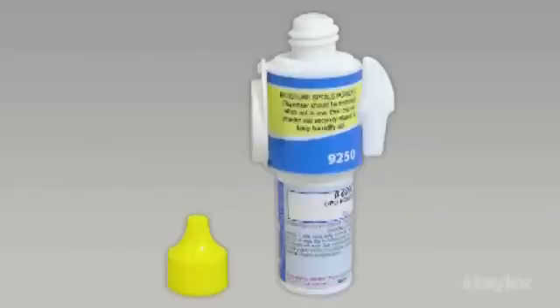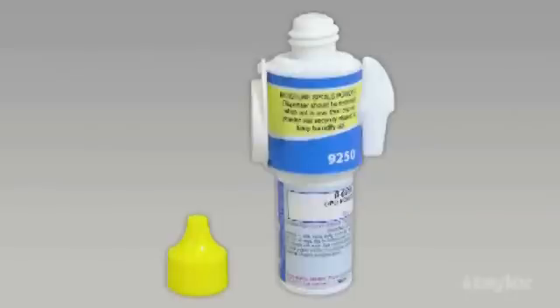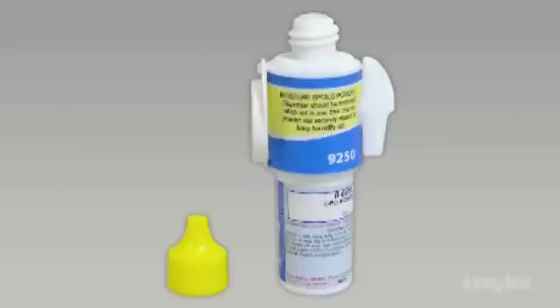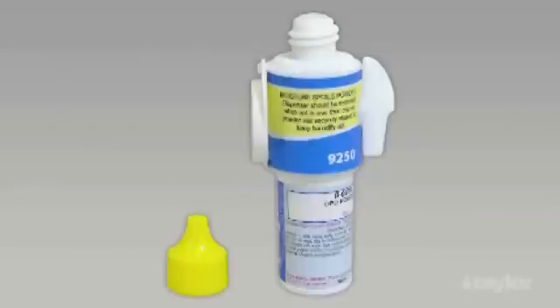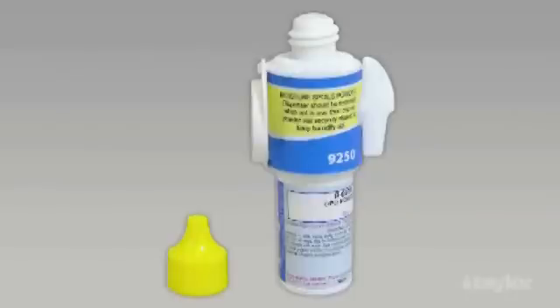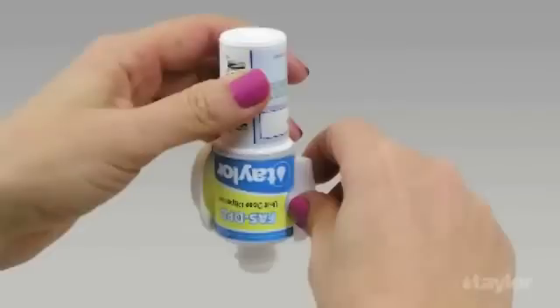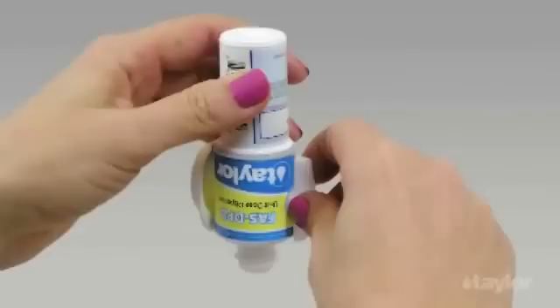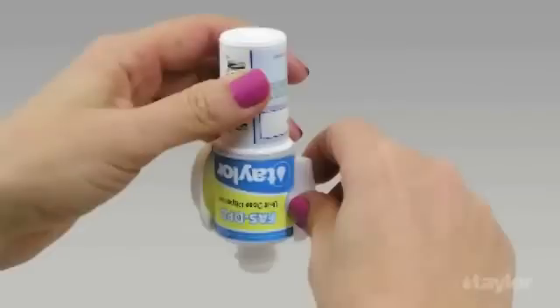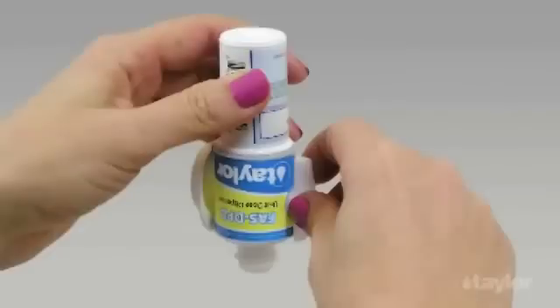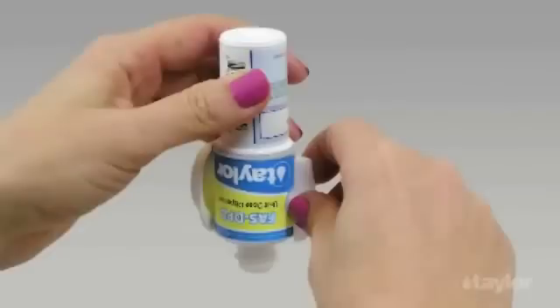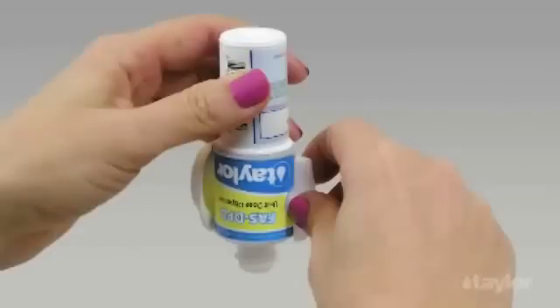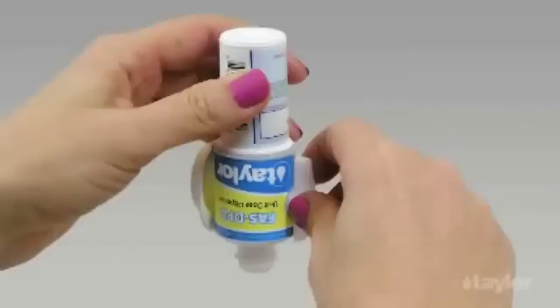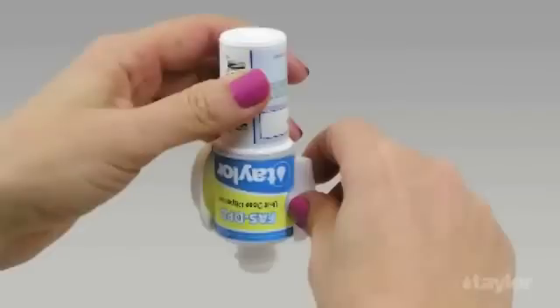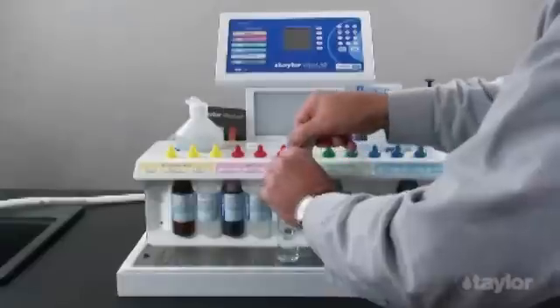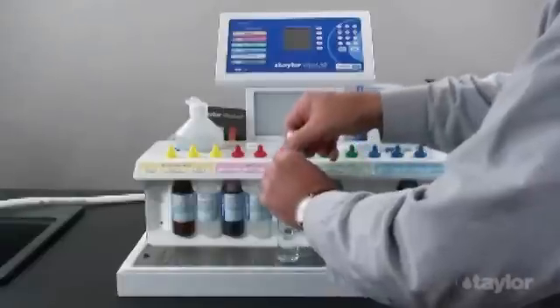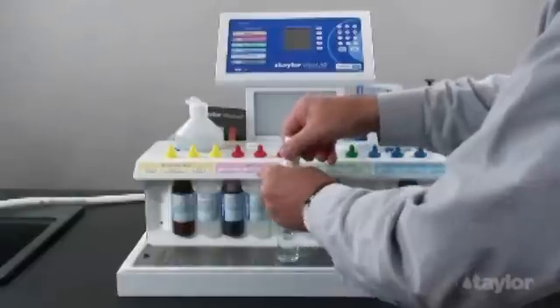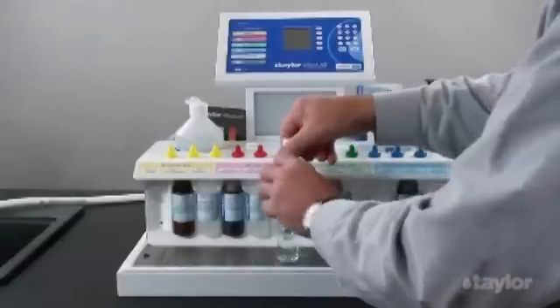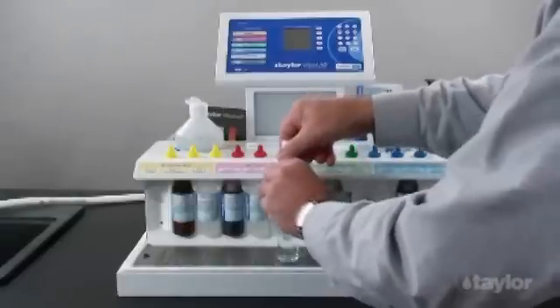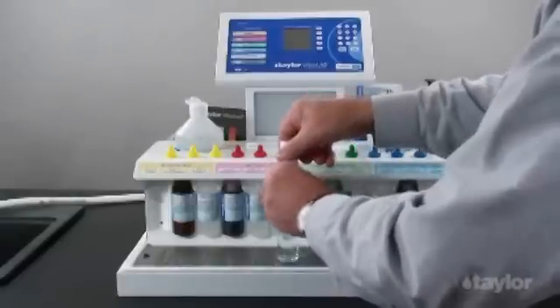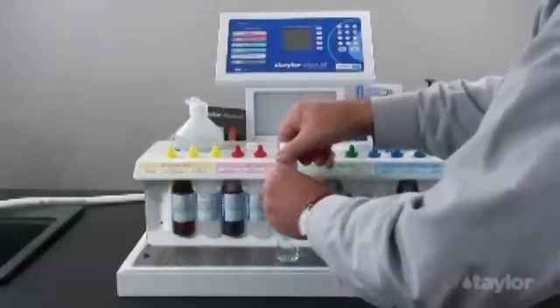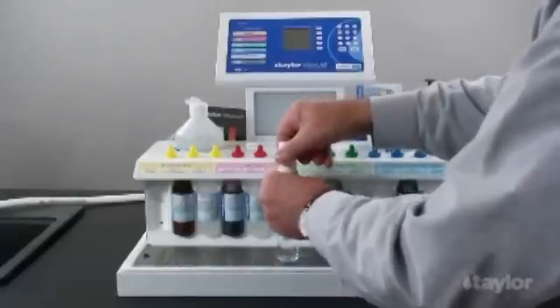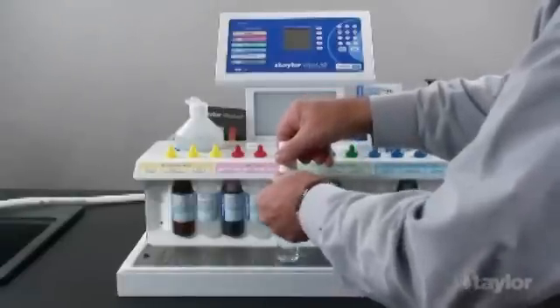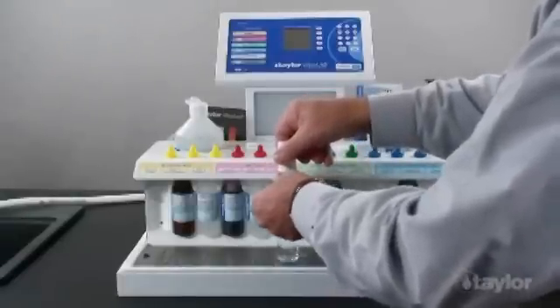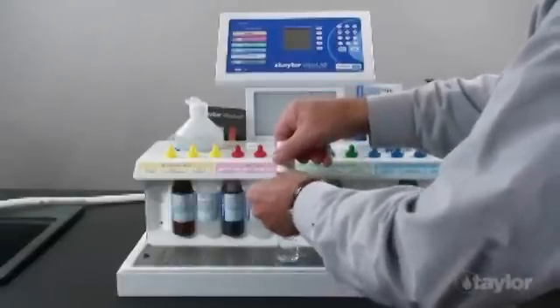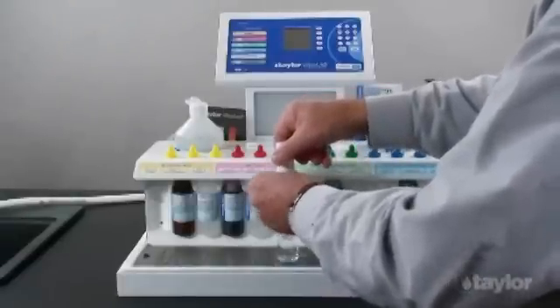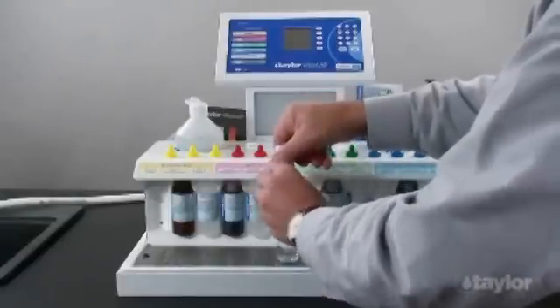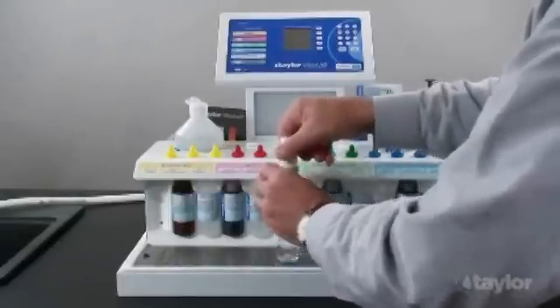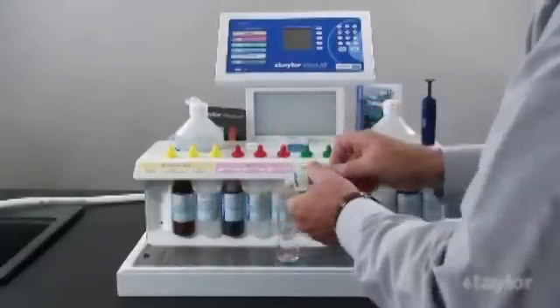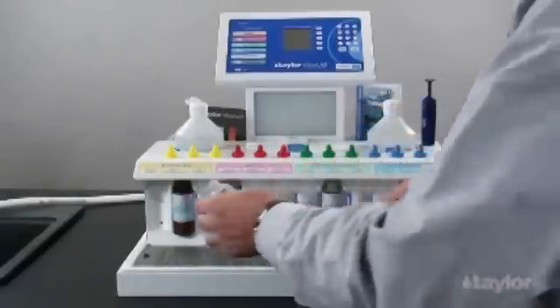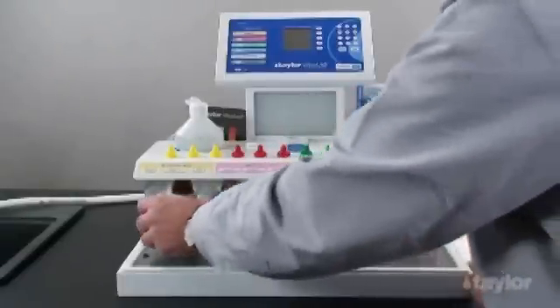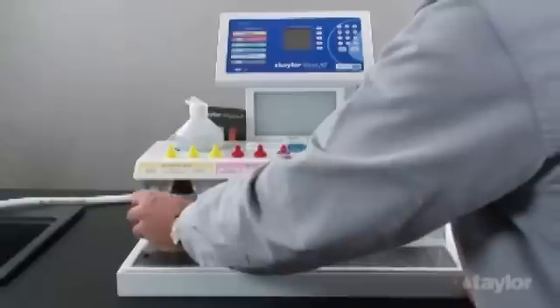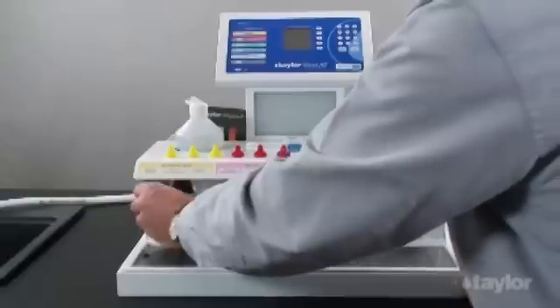Remove the cap and invert the dispenser. Next, turn the handle once to fill the cavity with indicator powder, and then turn the handle in the opposite direction to dispense the powder.